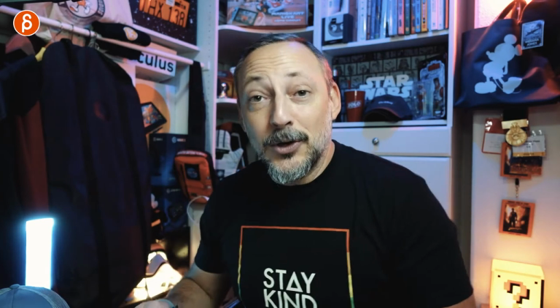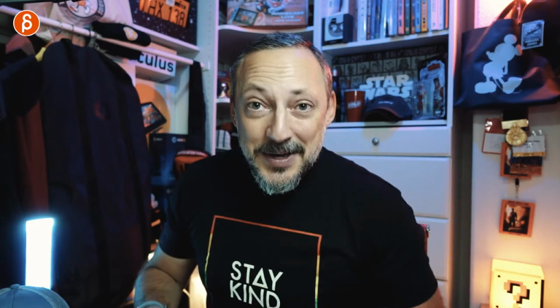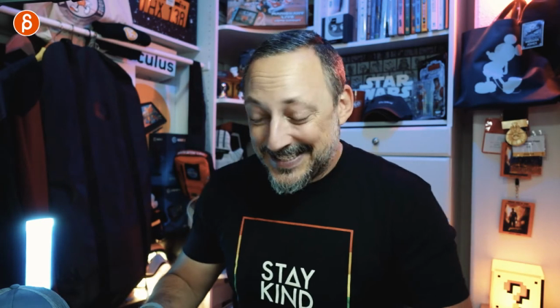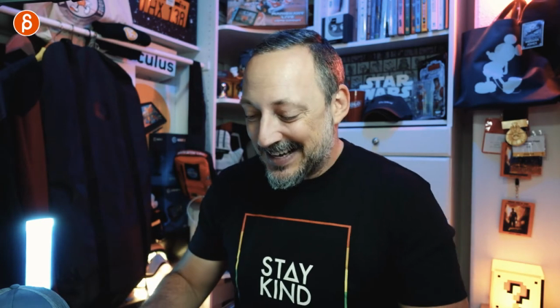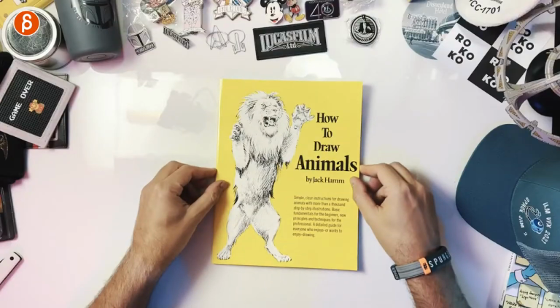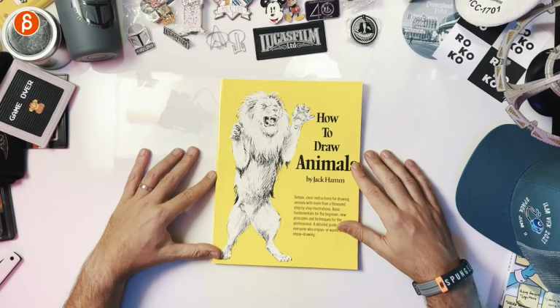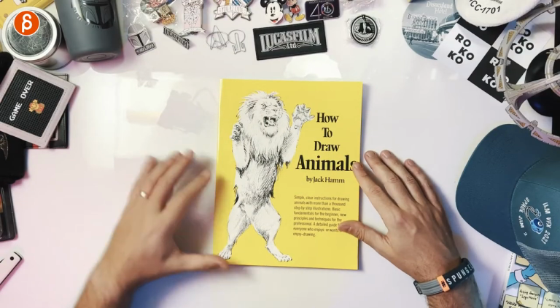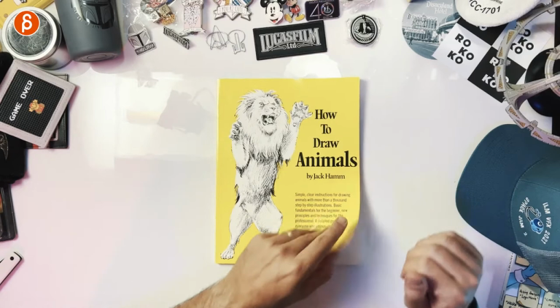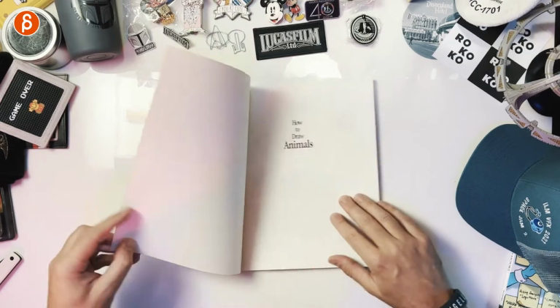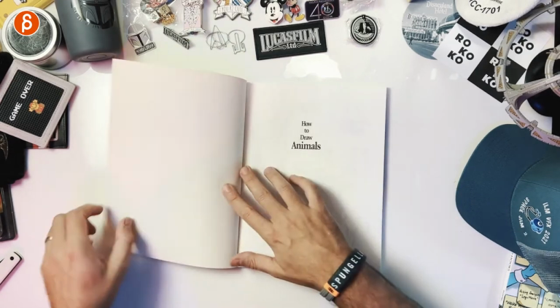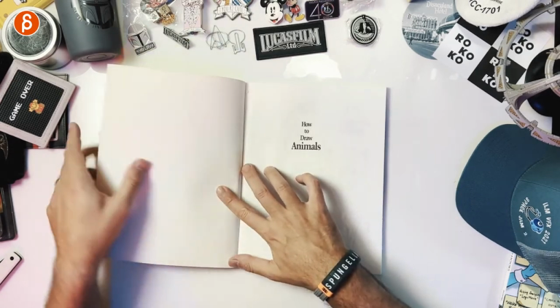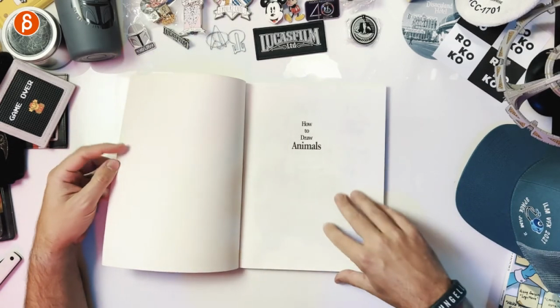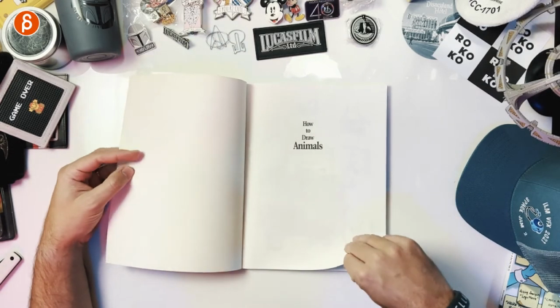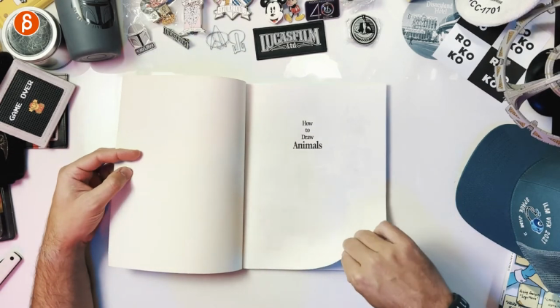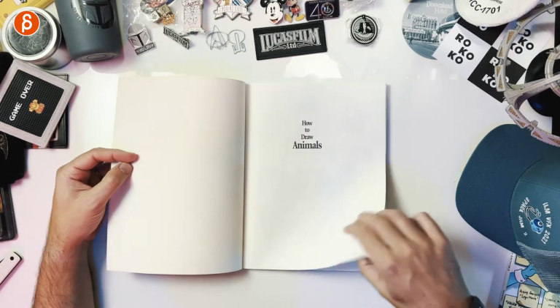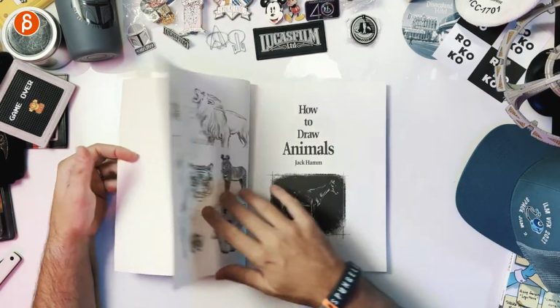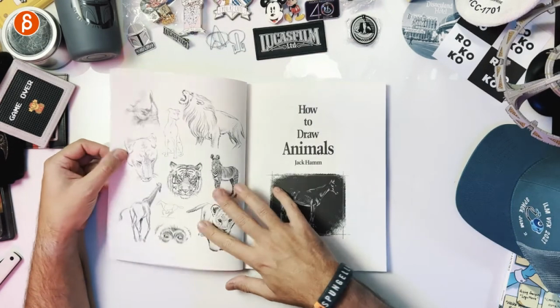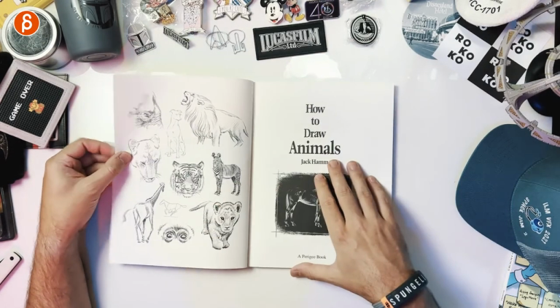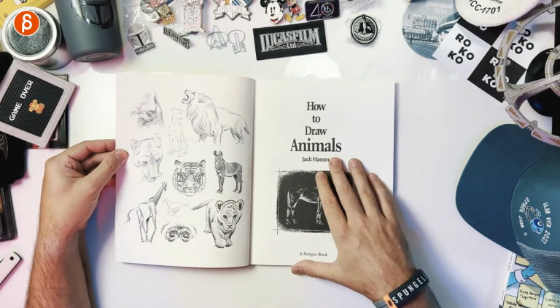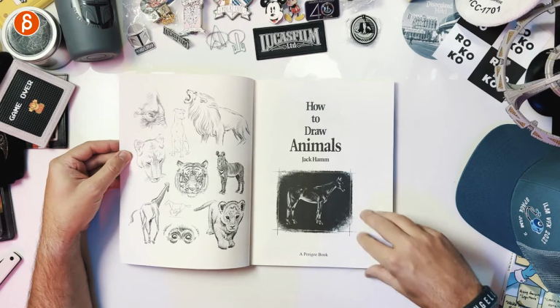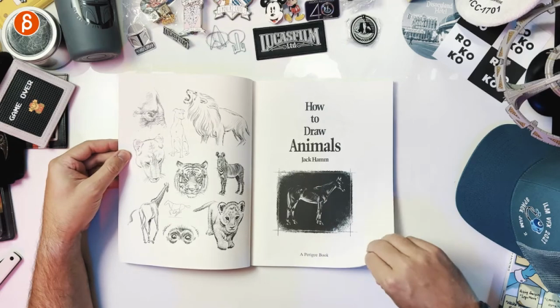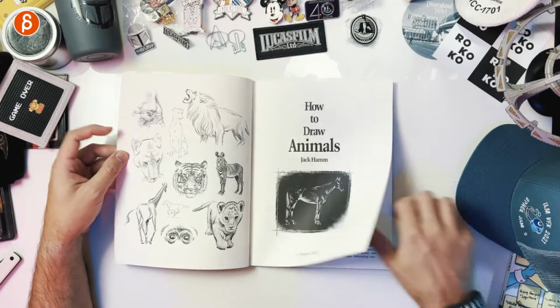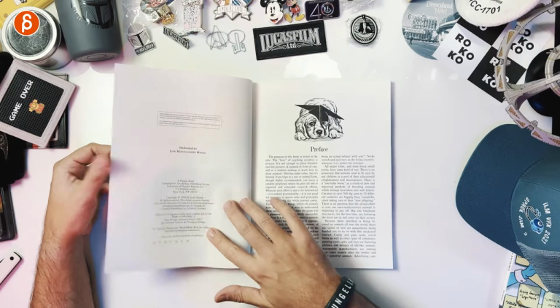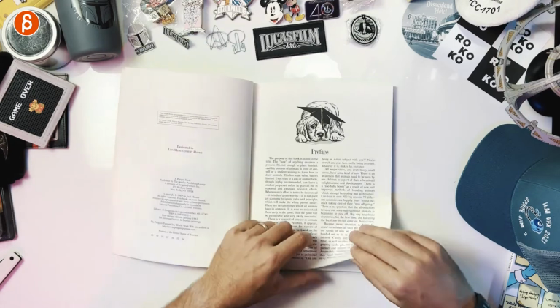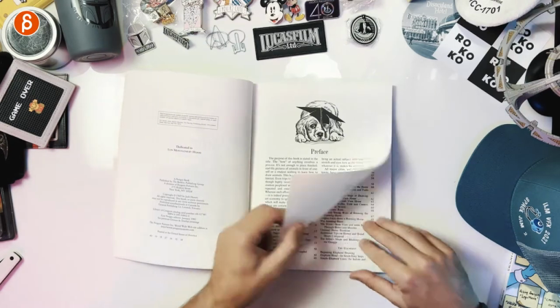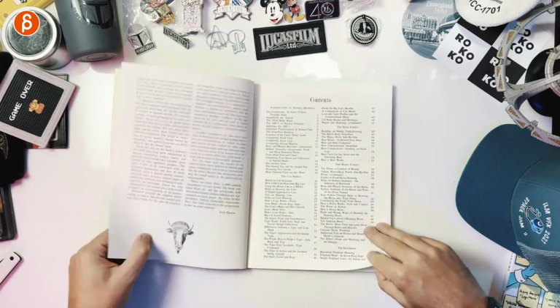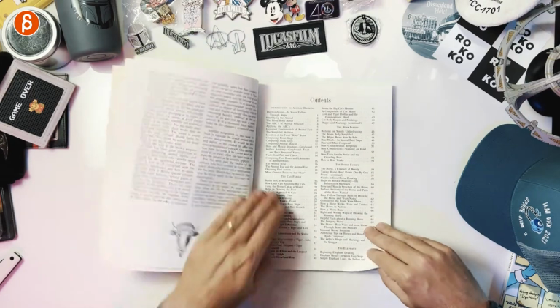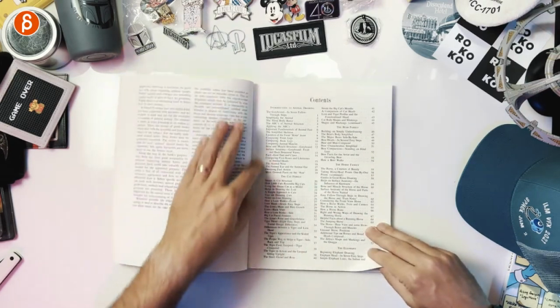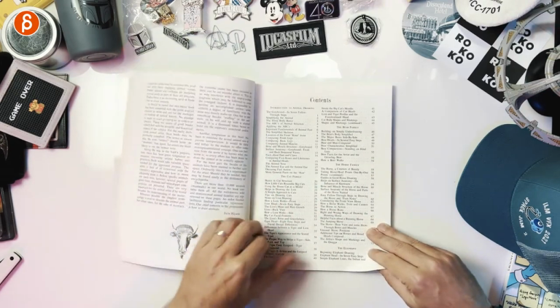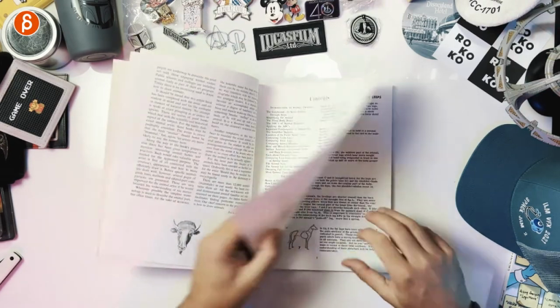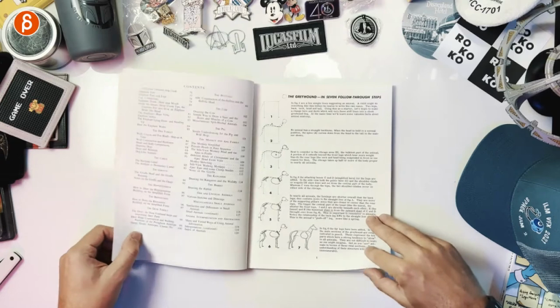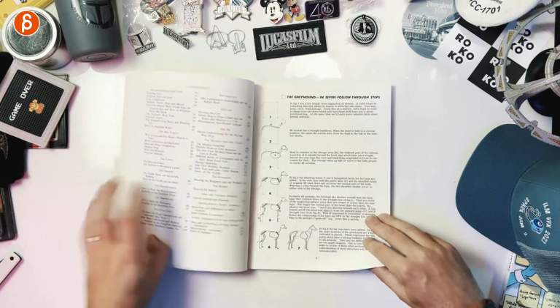But don't listen to me — let's take a look at it. So like I said, that's the front. Get into it — How to Draw Animals, that's the title. Got some poses in there. And then there's a little intro text. This is the content. As you can see, it's packed.